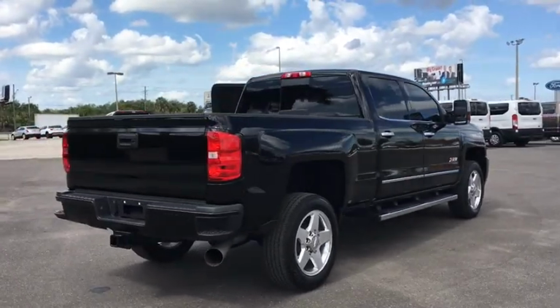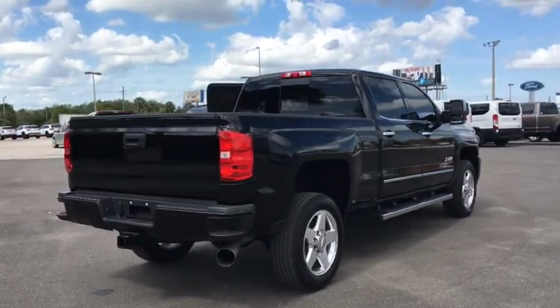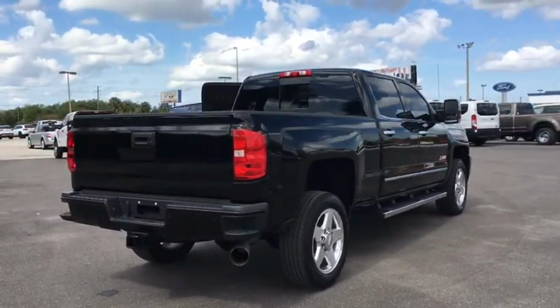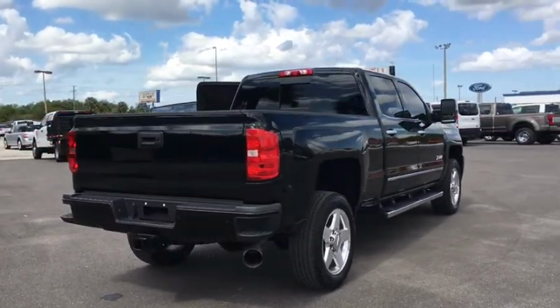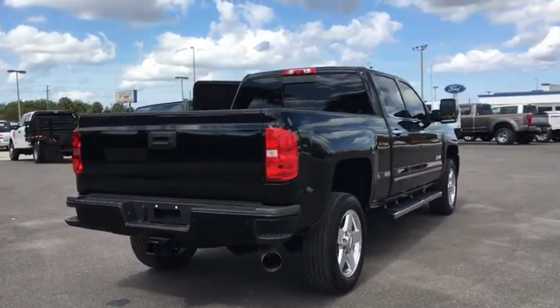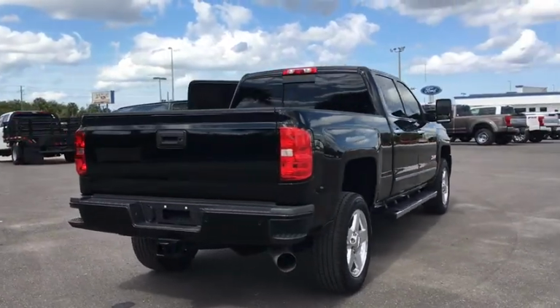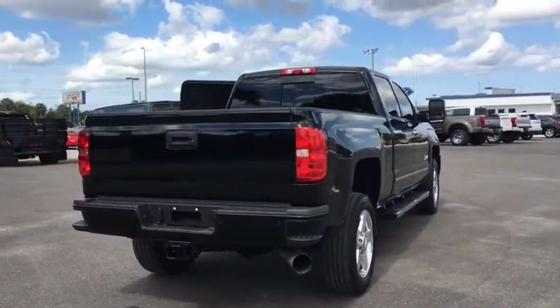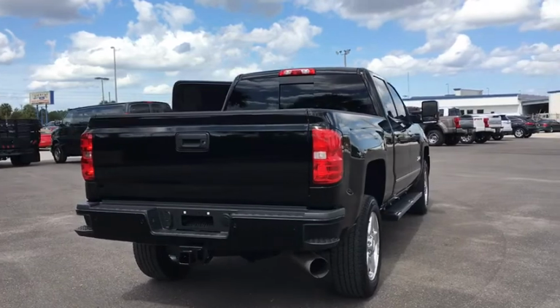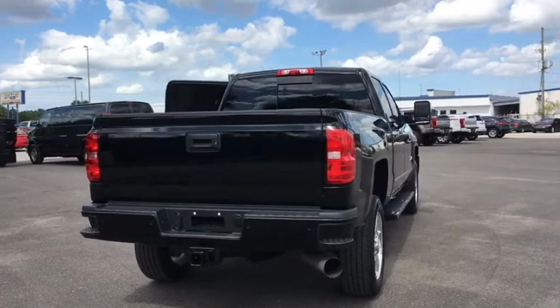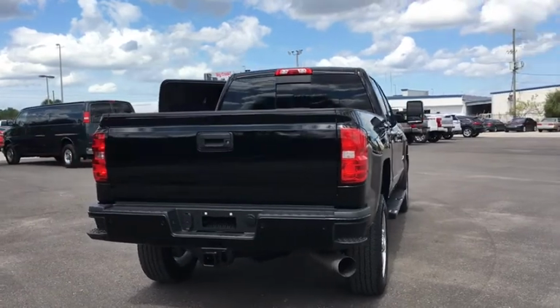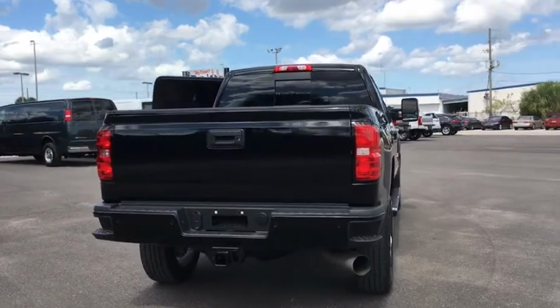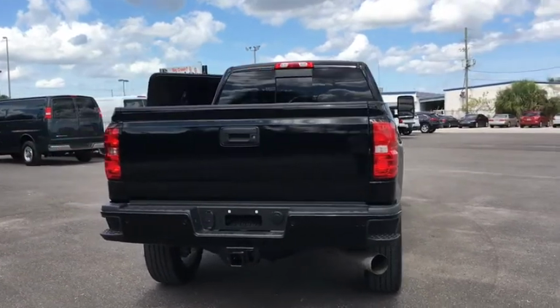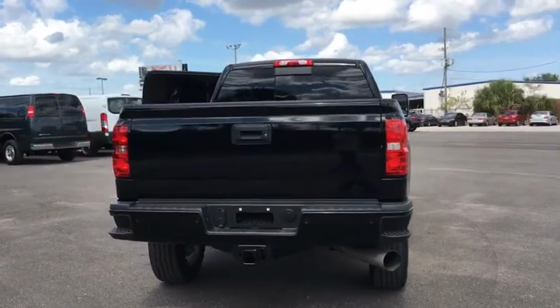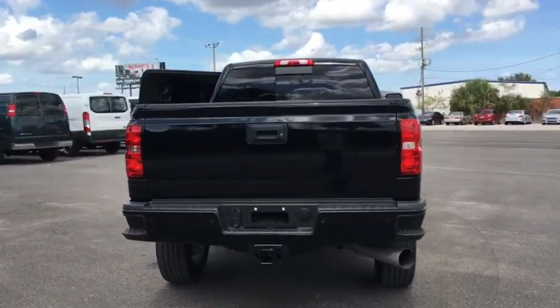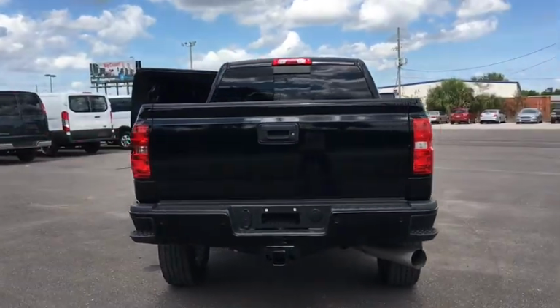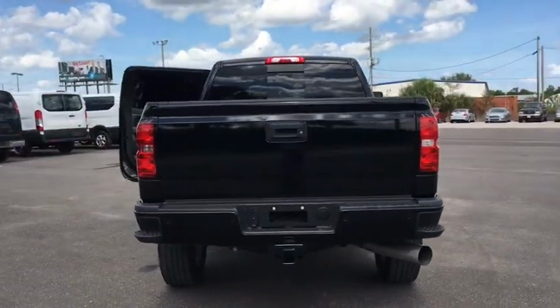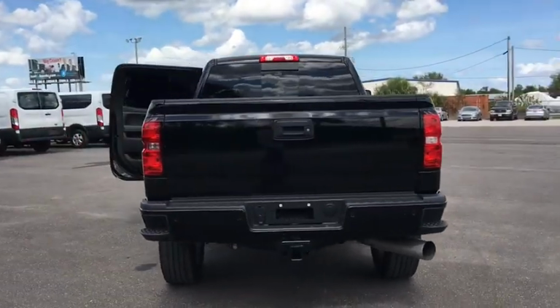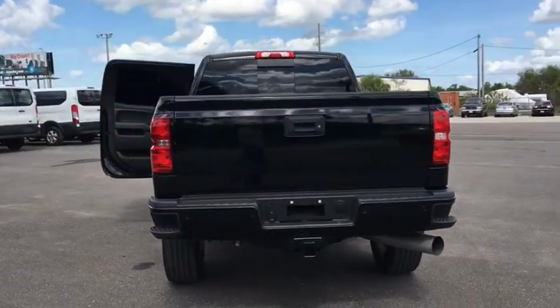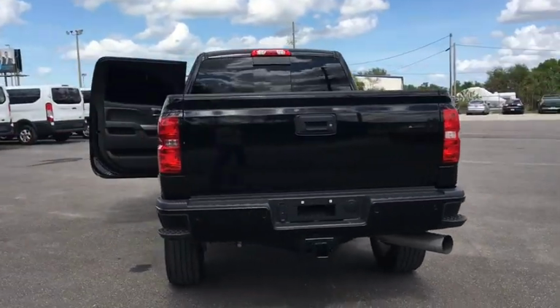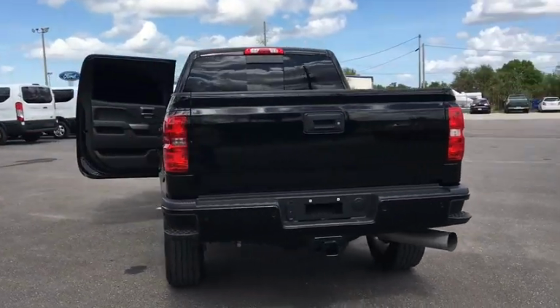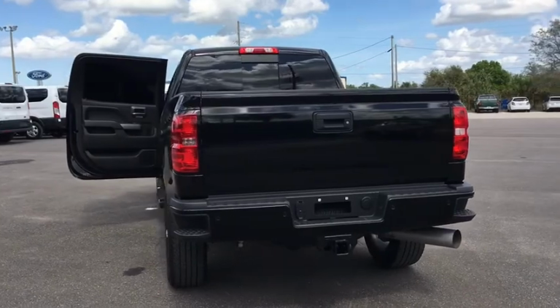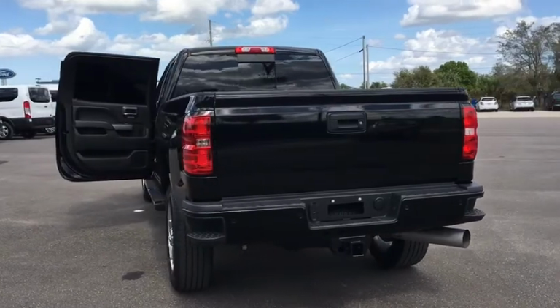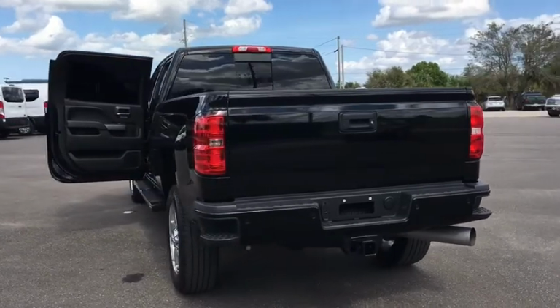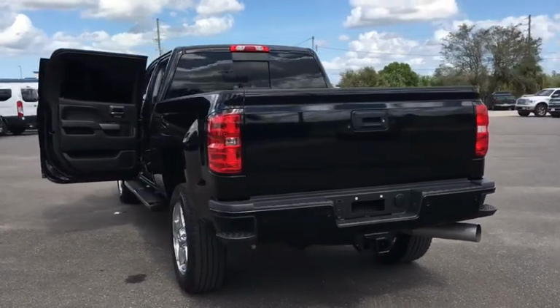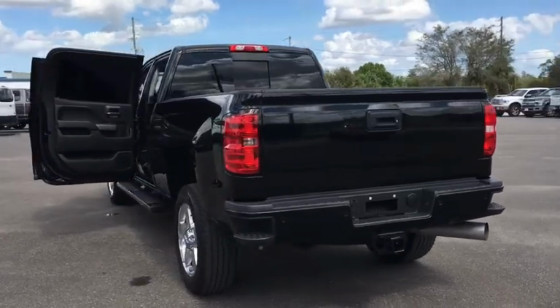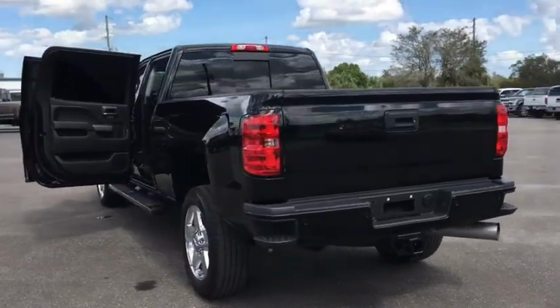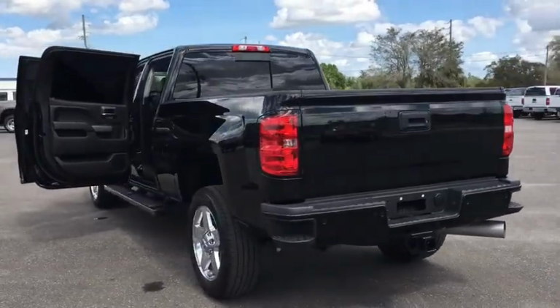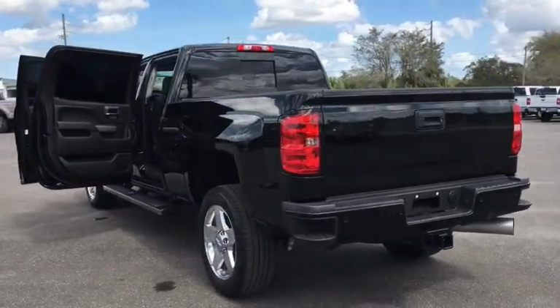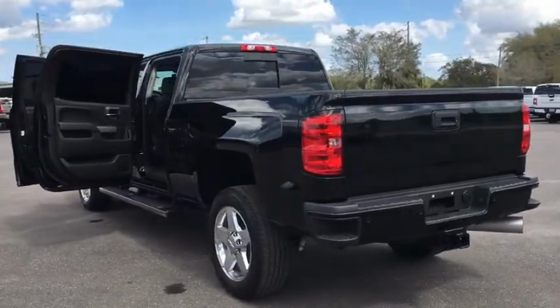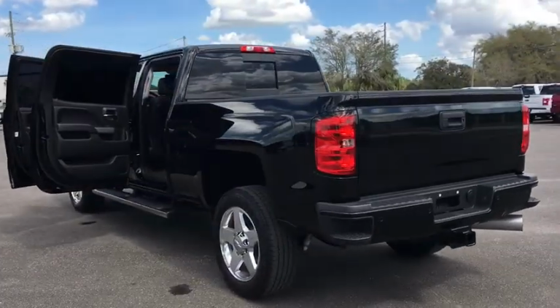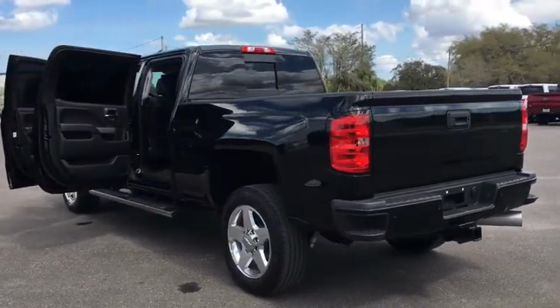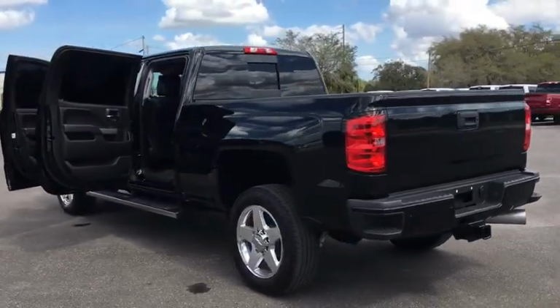Alloy wheels. Chrome mirror caps. Power steering. Floor mats. Four wheel disc brakes. Universal garage door opener. Center armrest. Heated front seat. Security system. Rear window defroster. CD player.